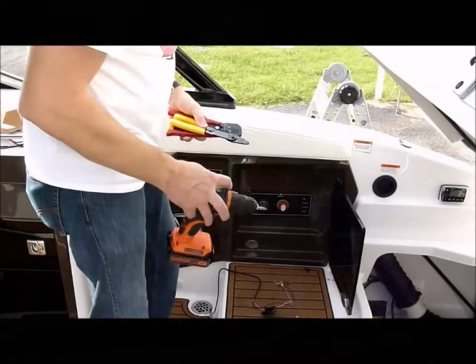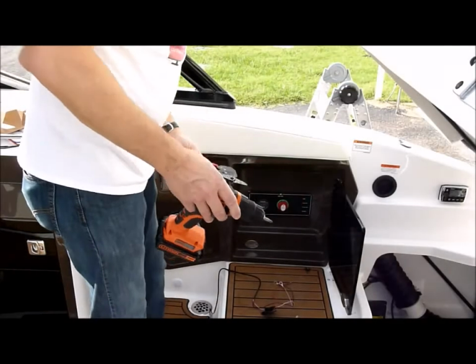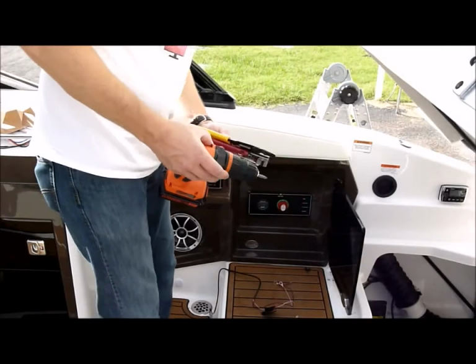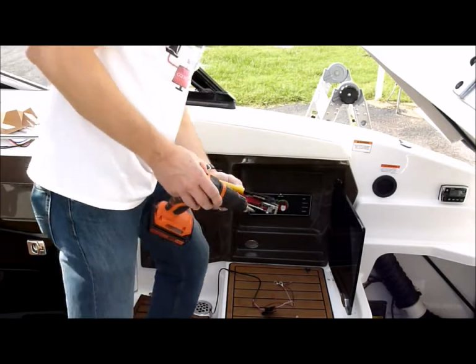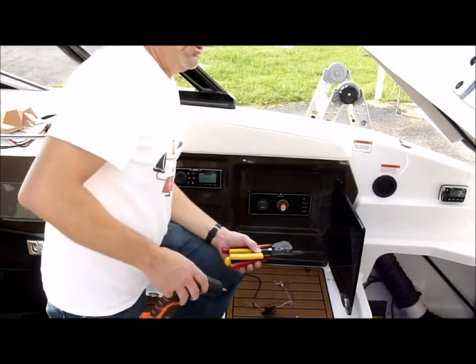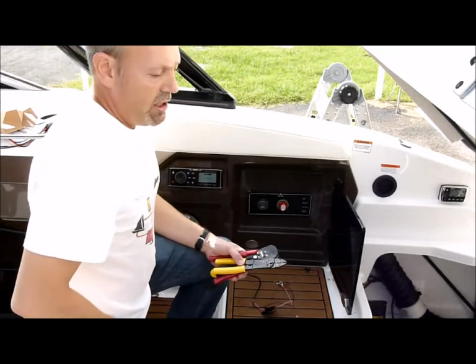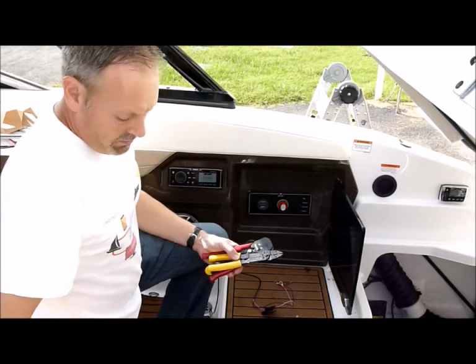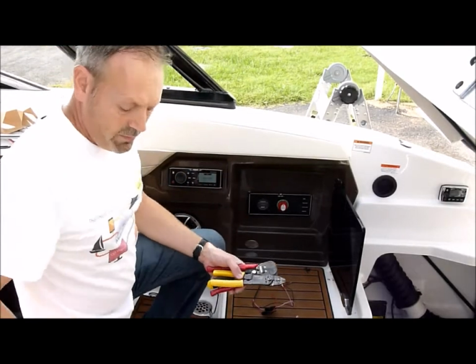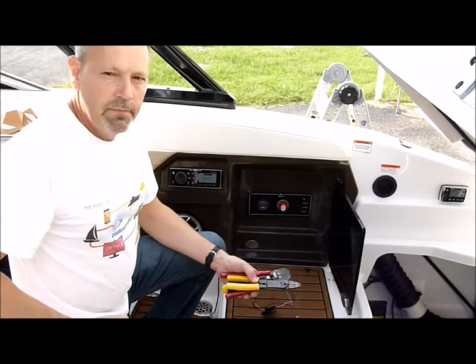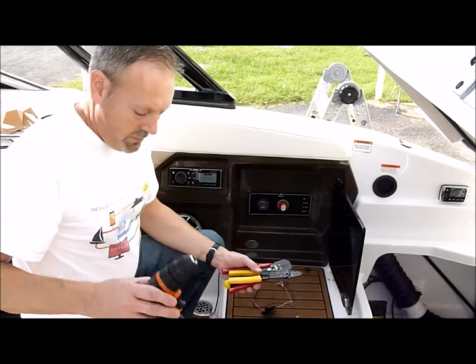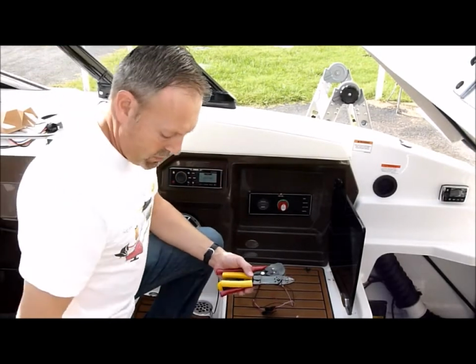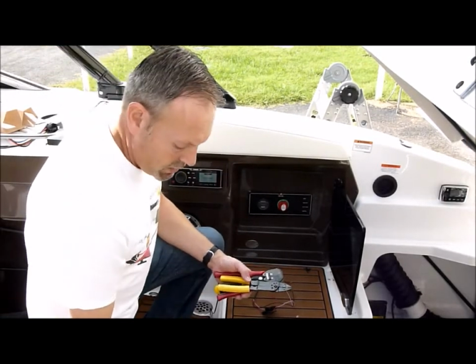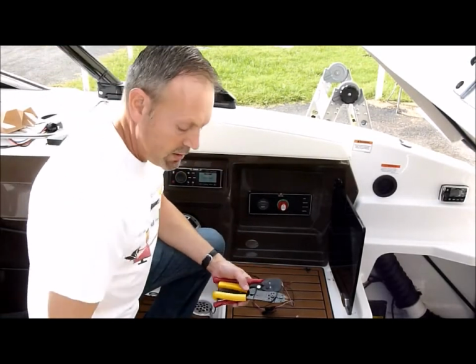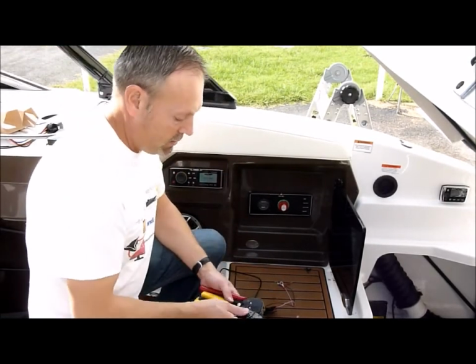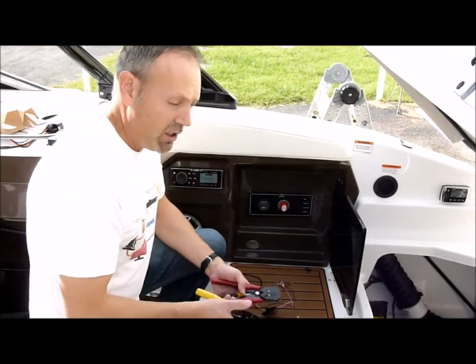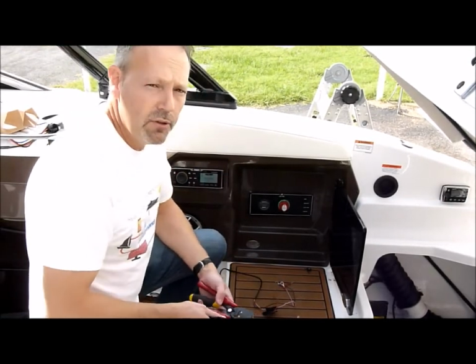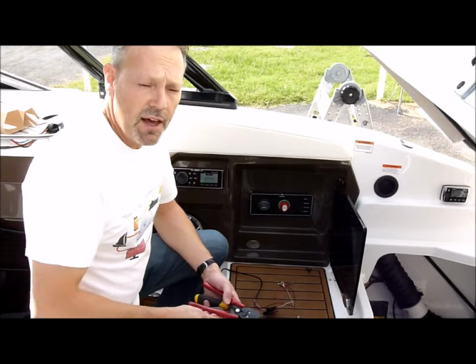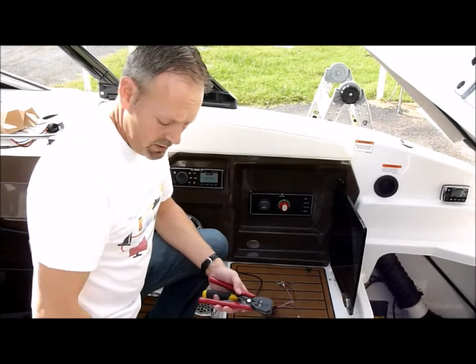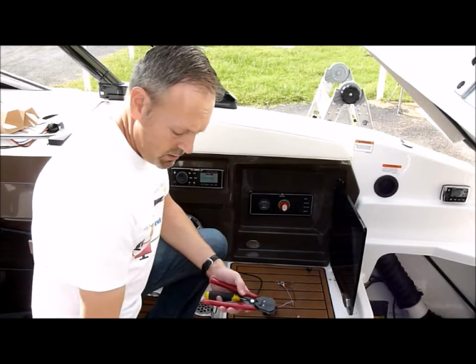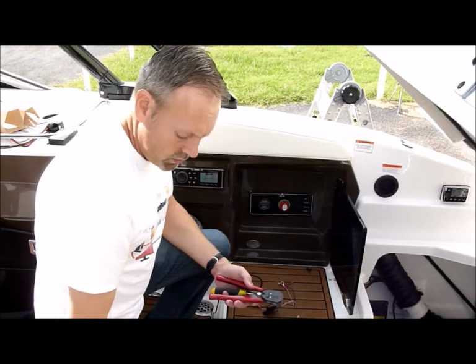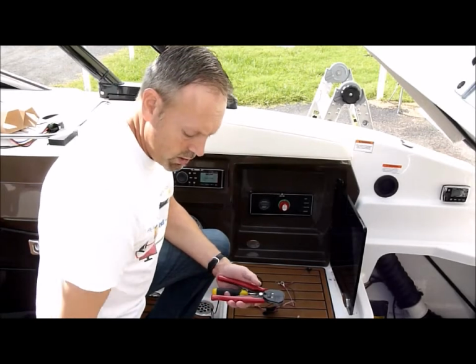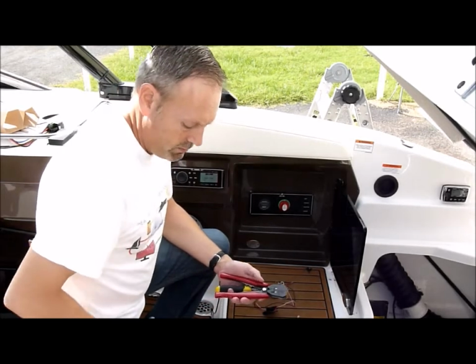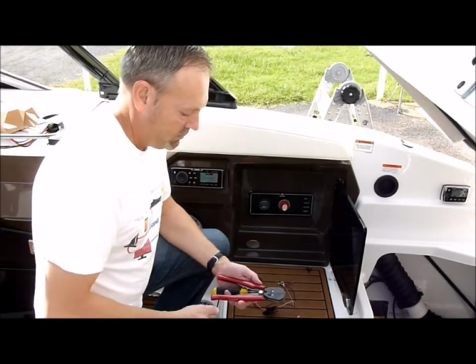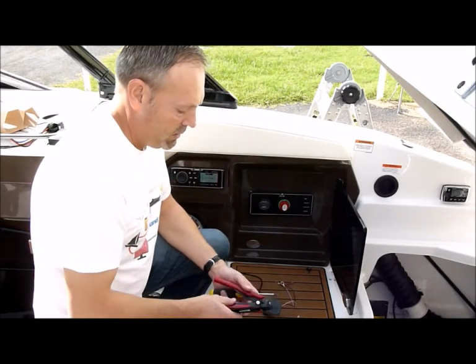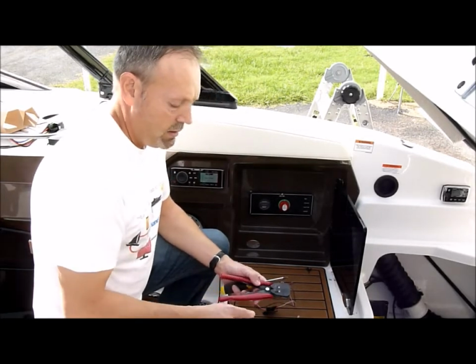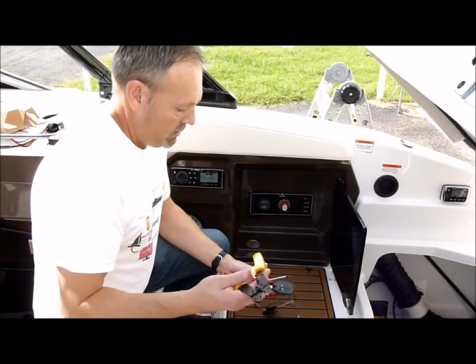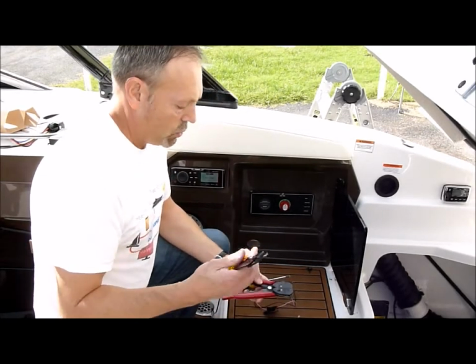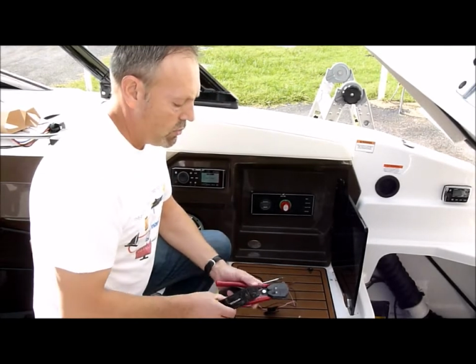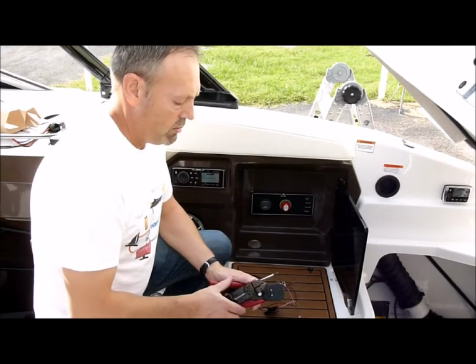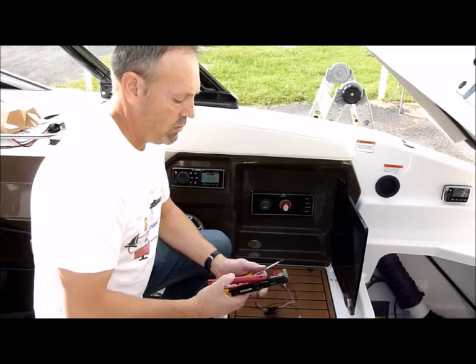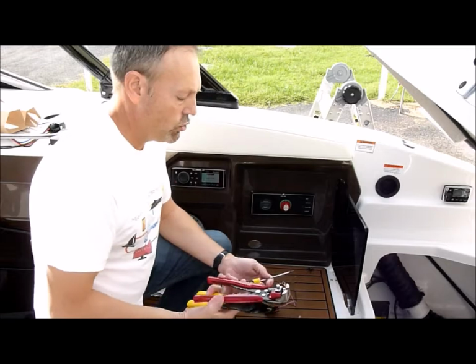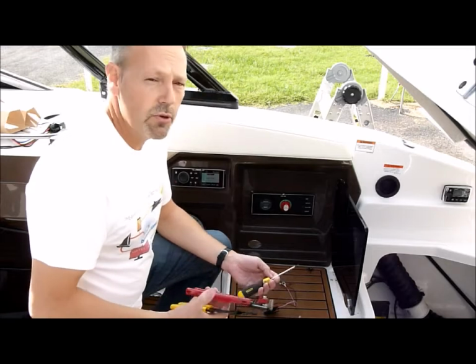We have a few basic tools that you'll need: usually a Phillips, flat, cordless drill, some crimpers, and wire strippers.